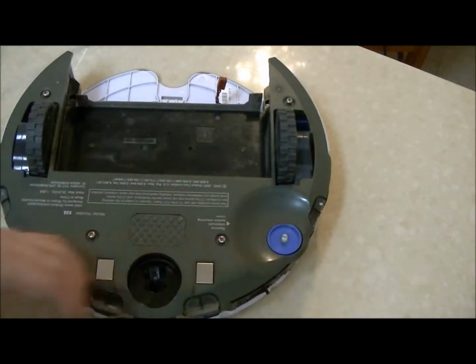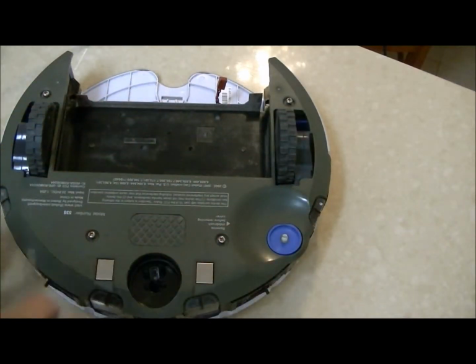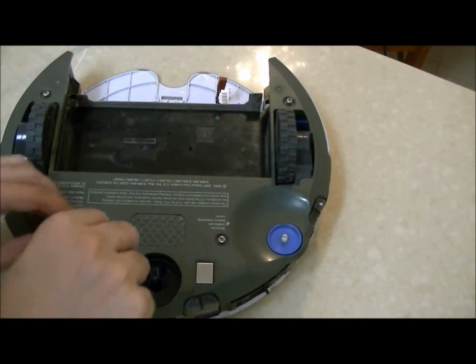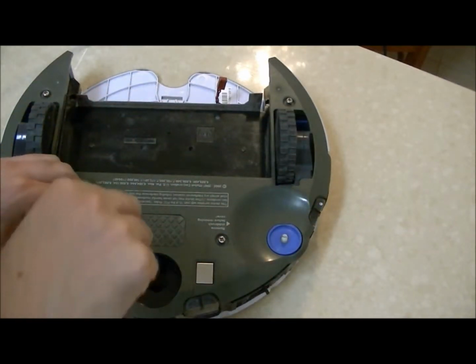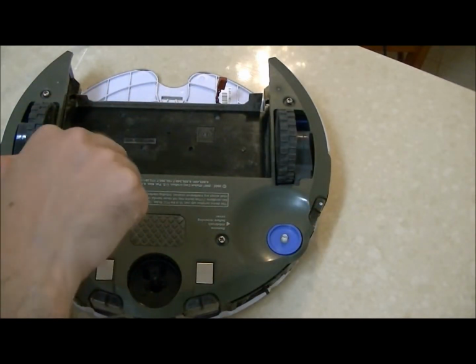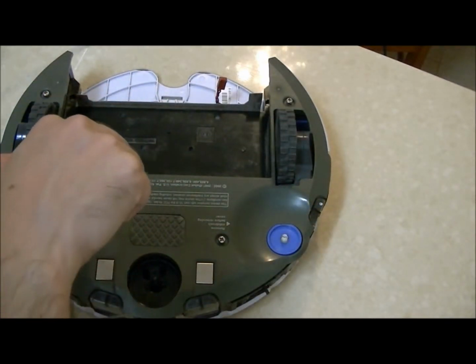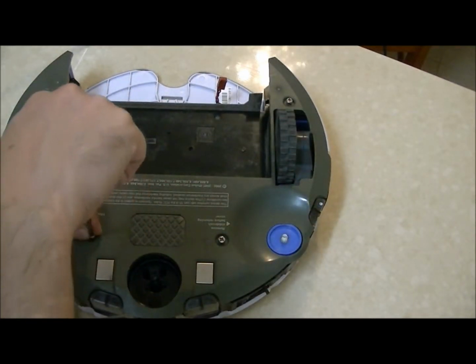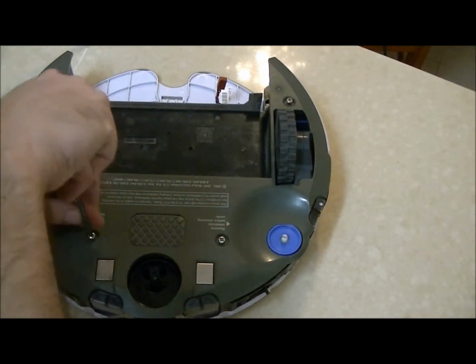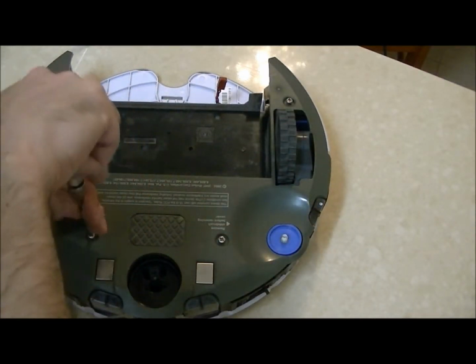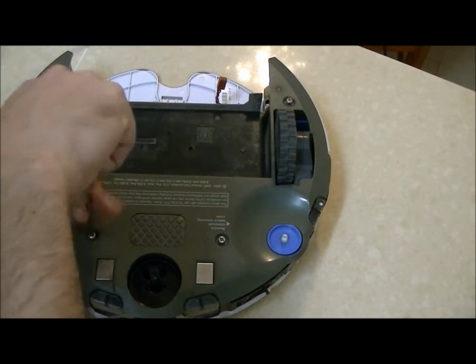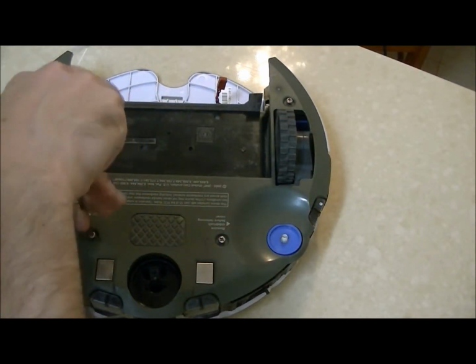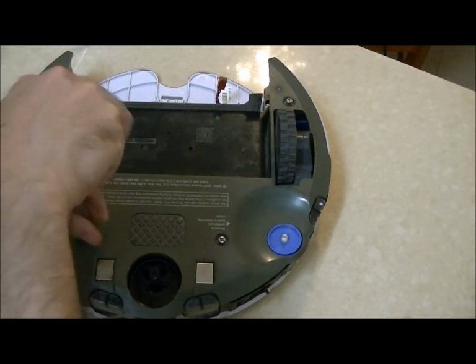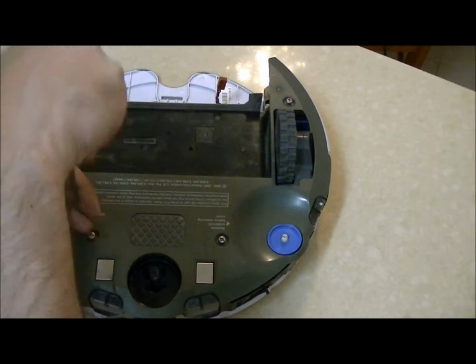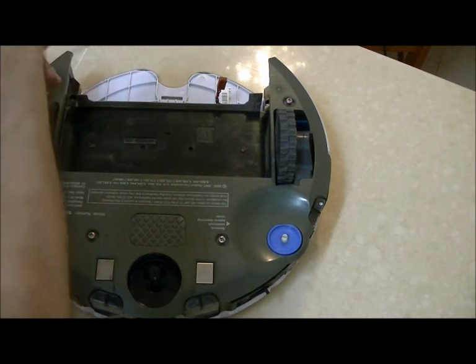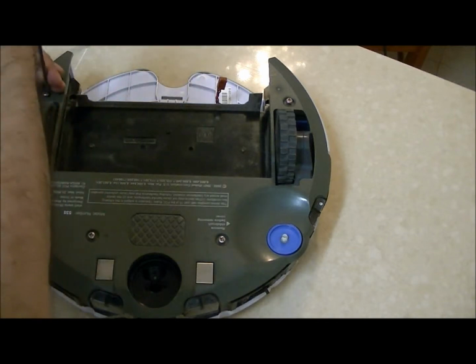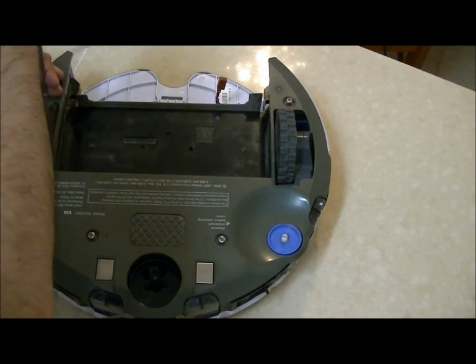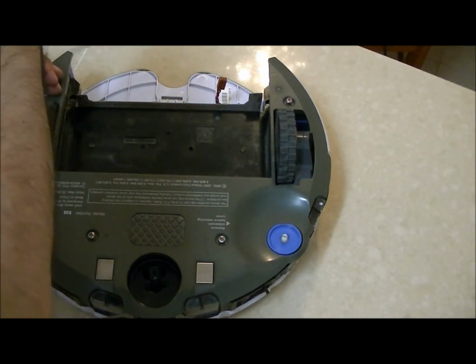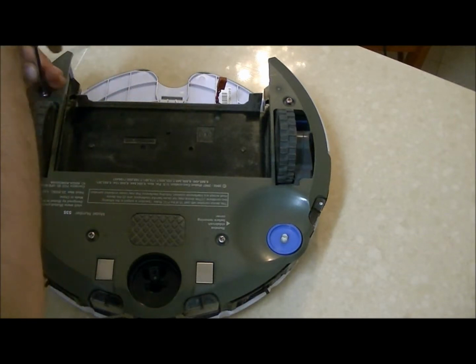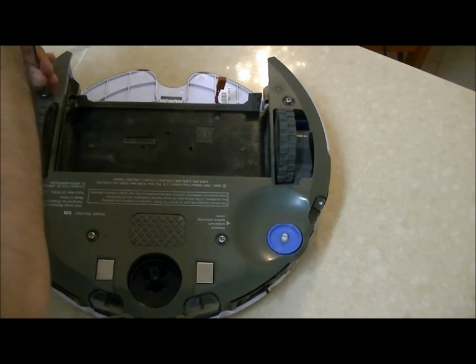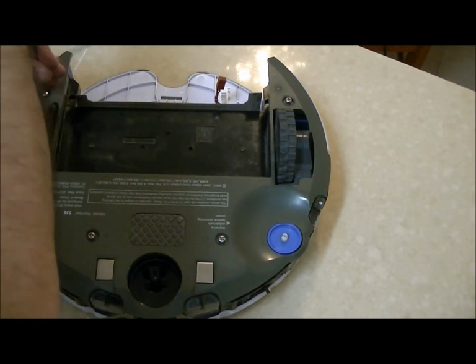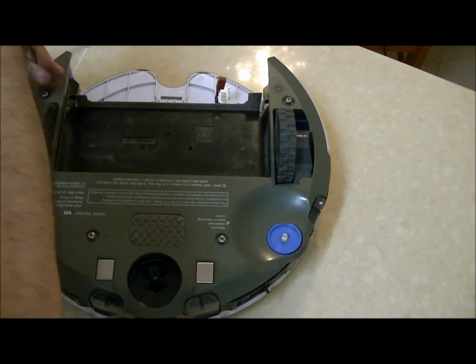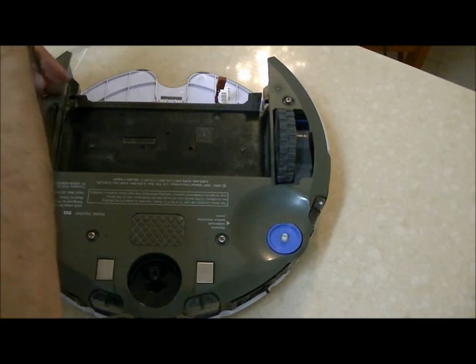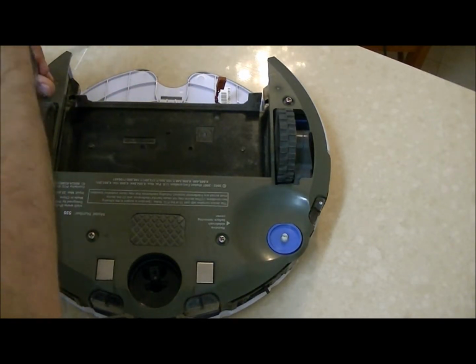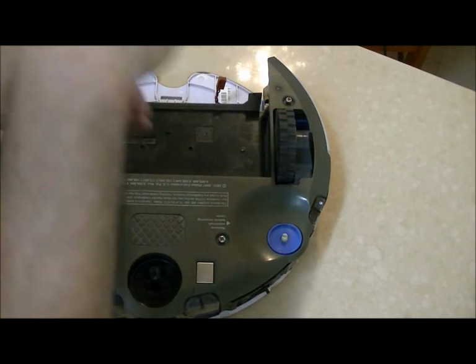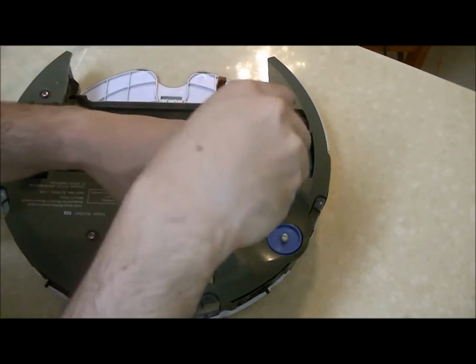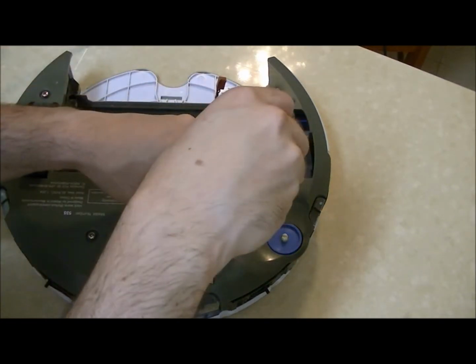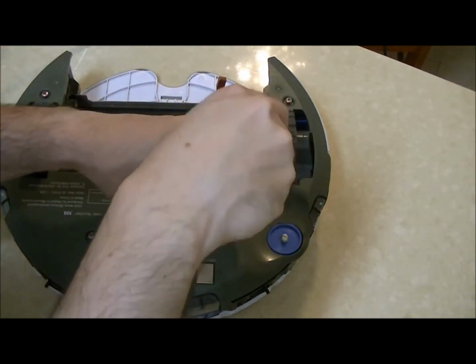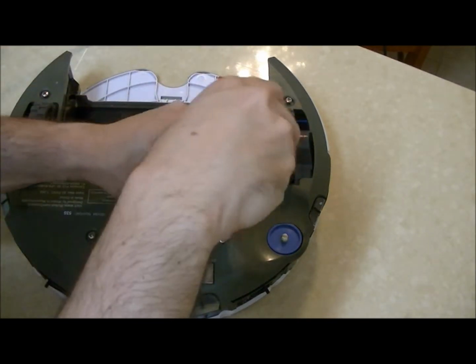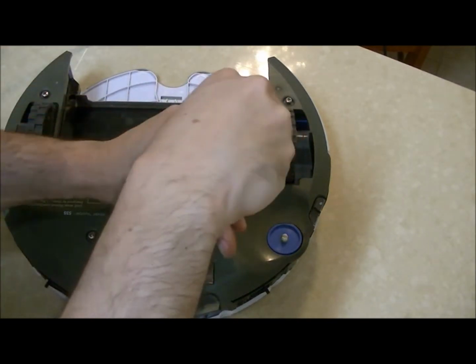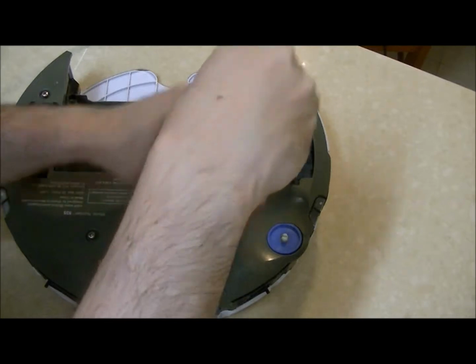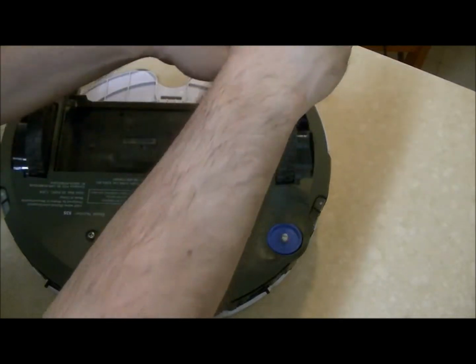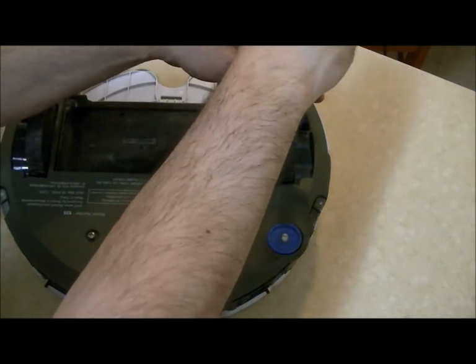I'm going to take the bottom face plate out by removing the four screws.